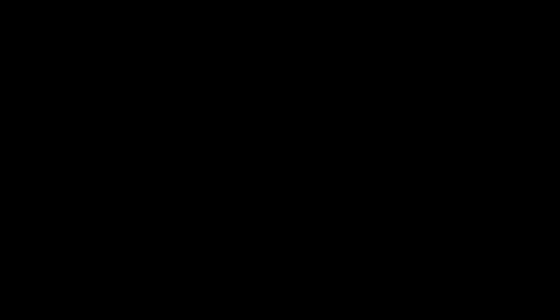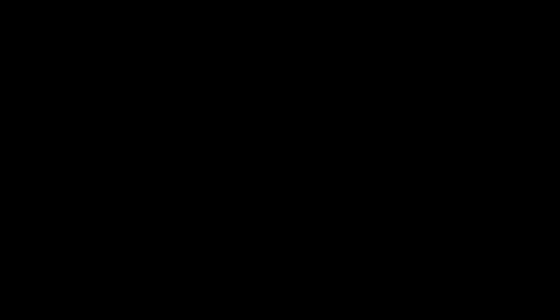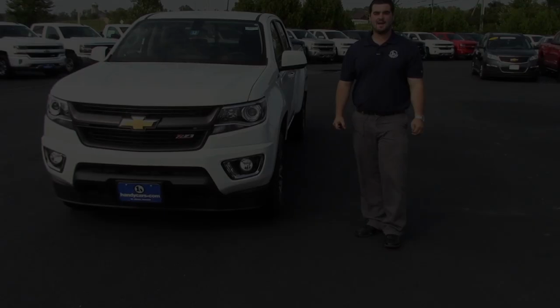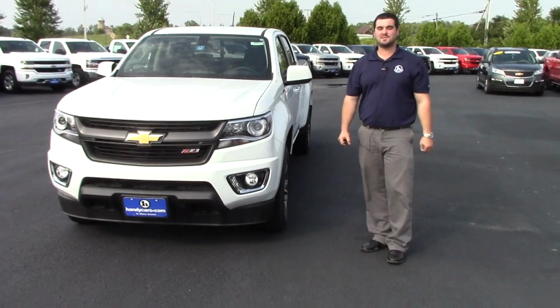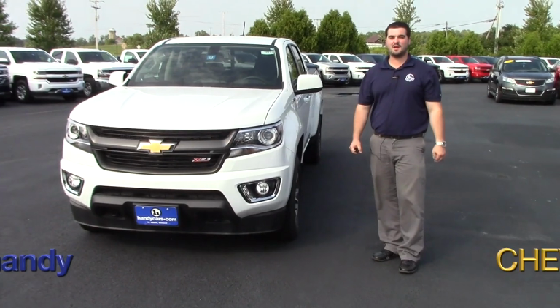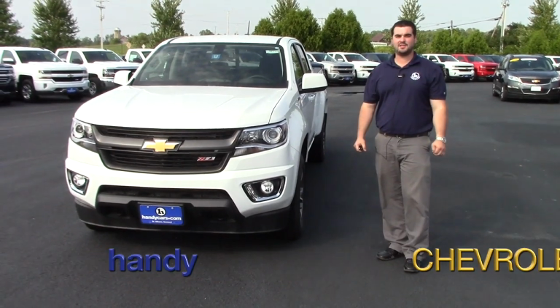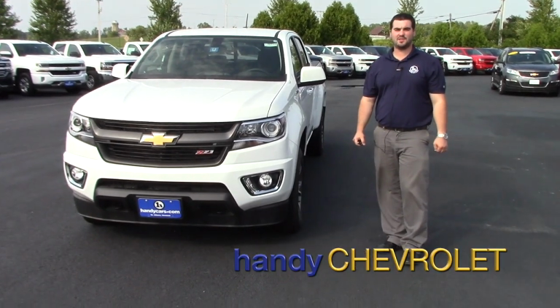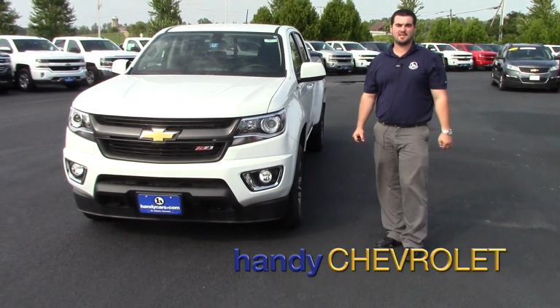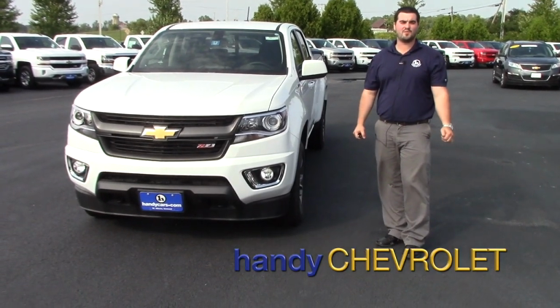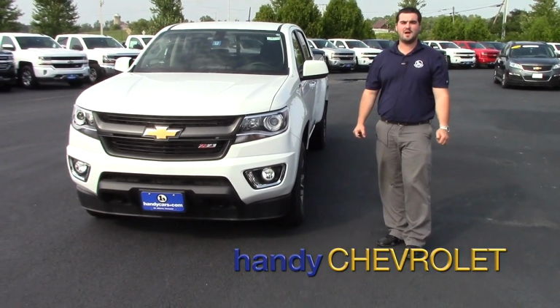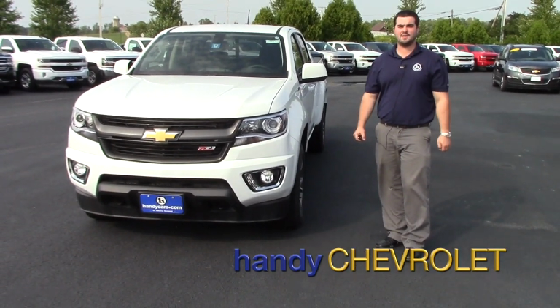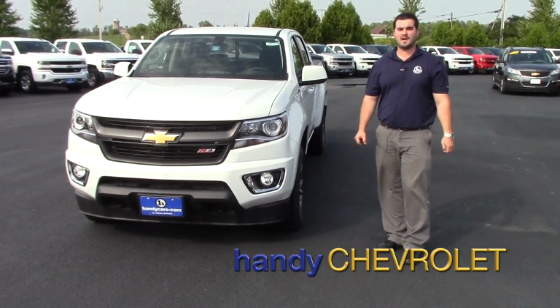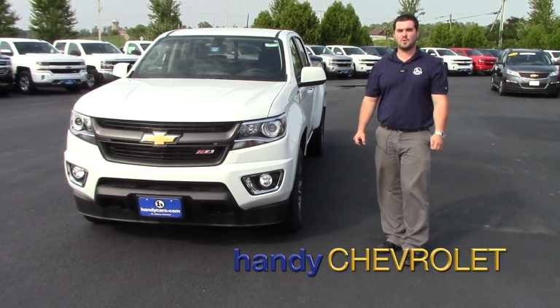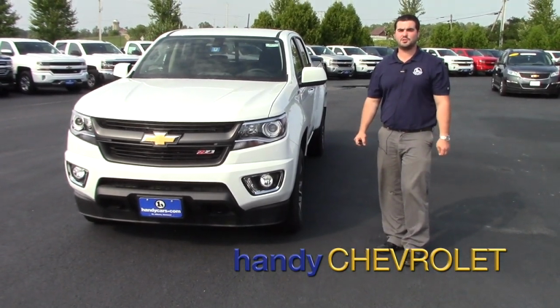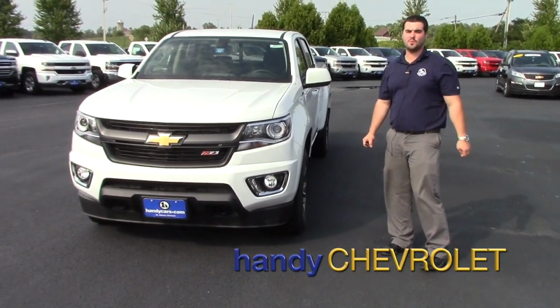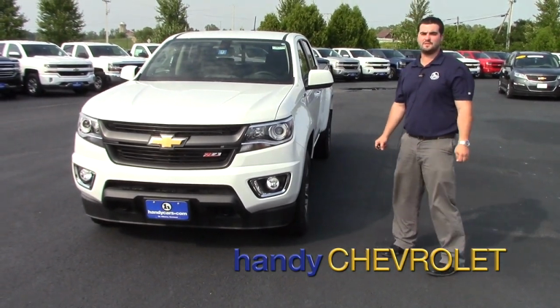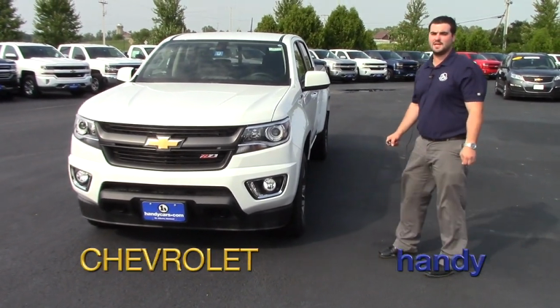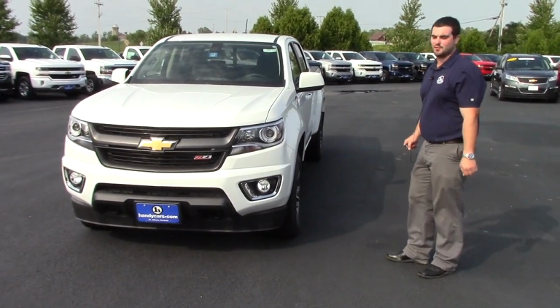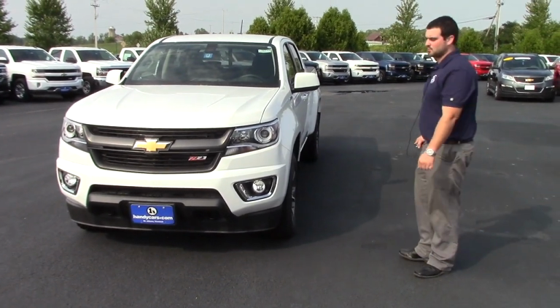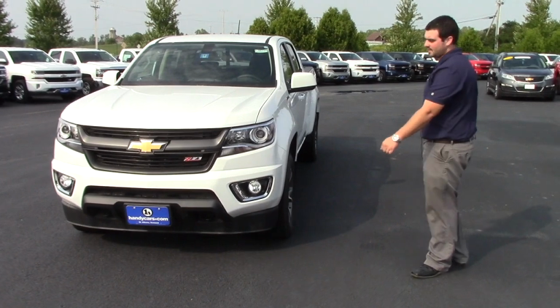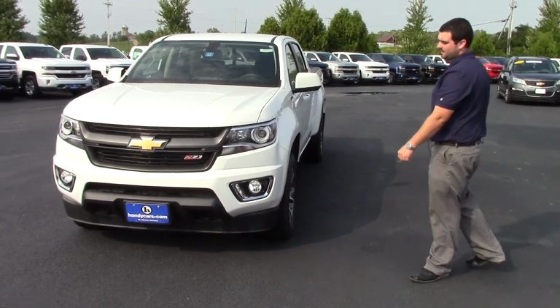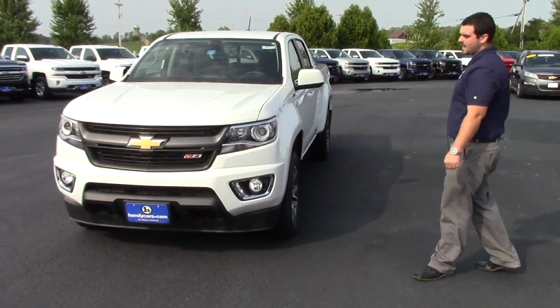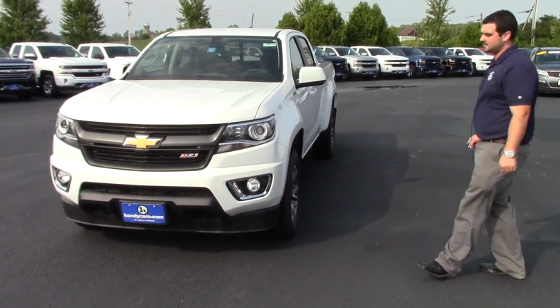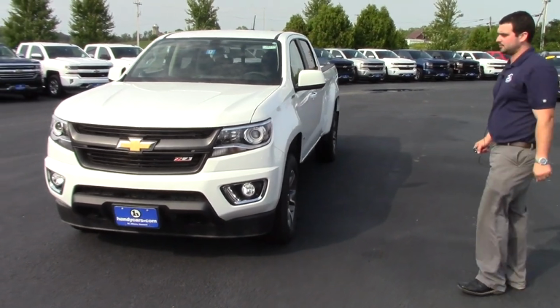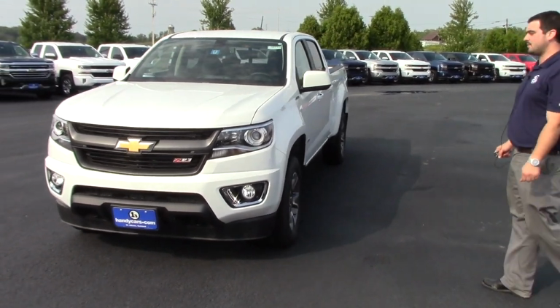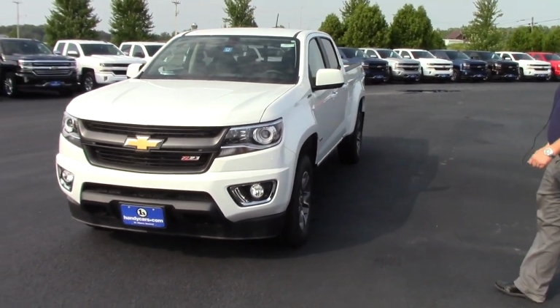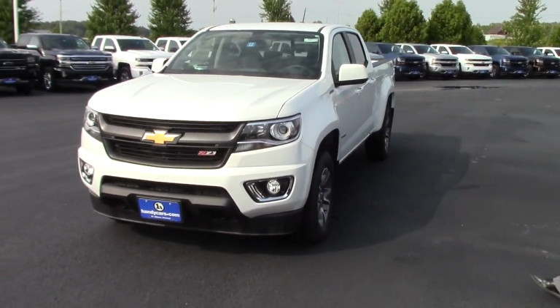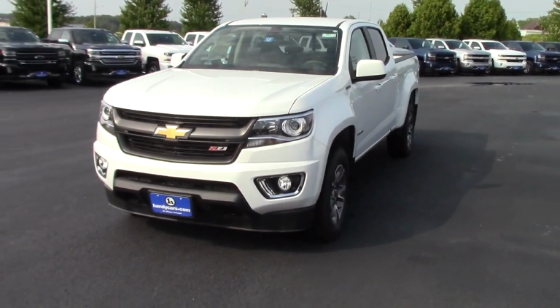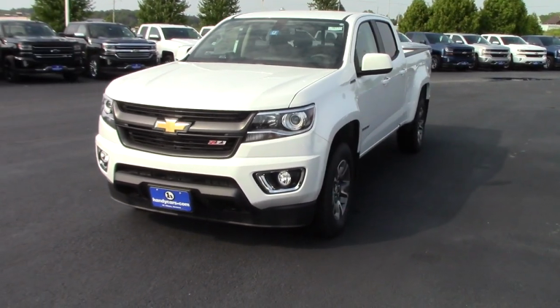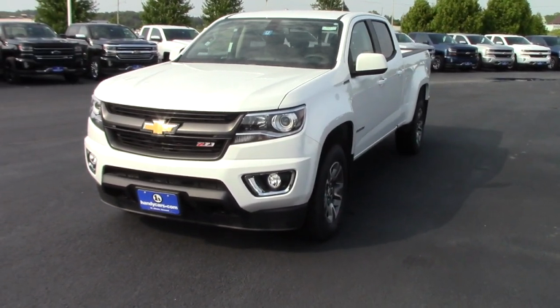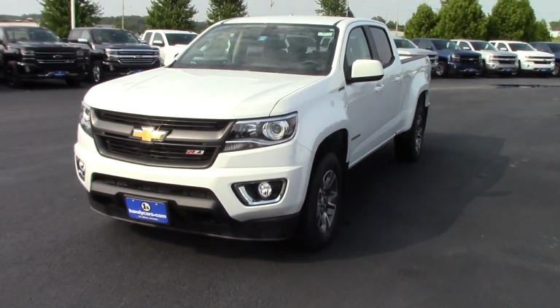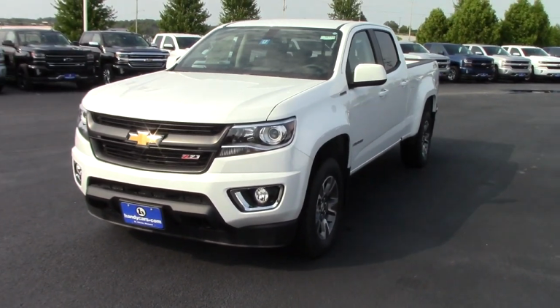Hey Adam, this is Mark from Handy Chevrolet in St. Albans, Vermont. I just wanted to show you one of the Colorados we have here at the dealership. I know you were interested in one the other day.